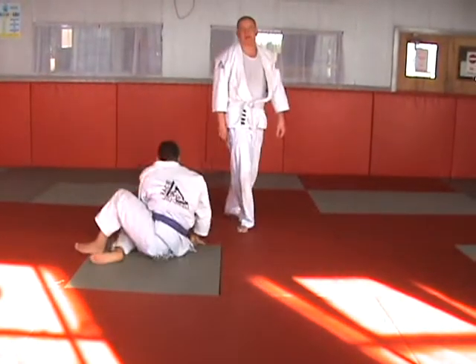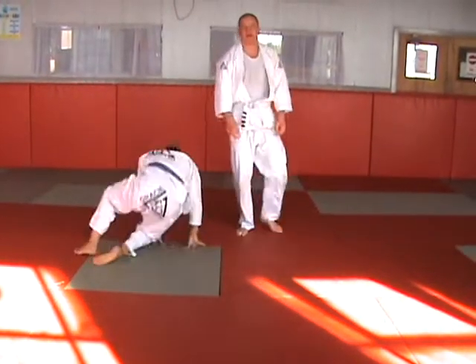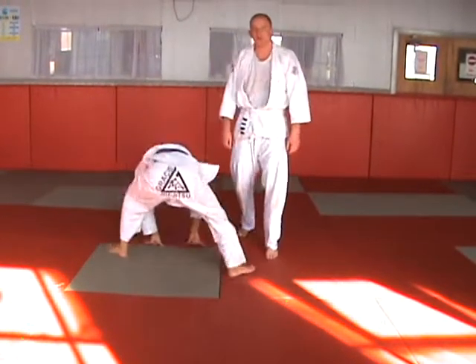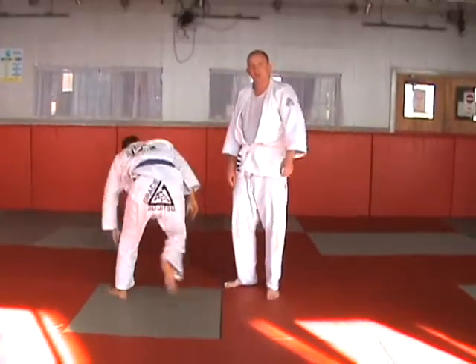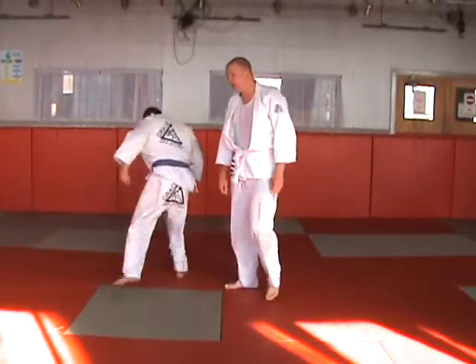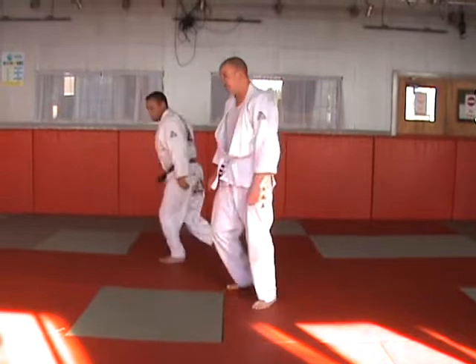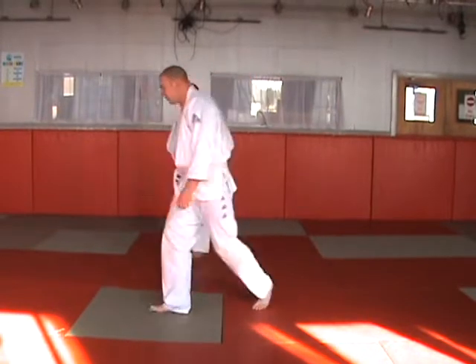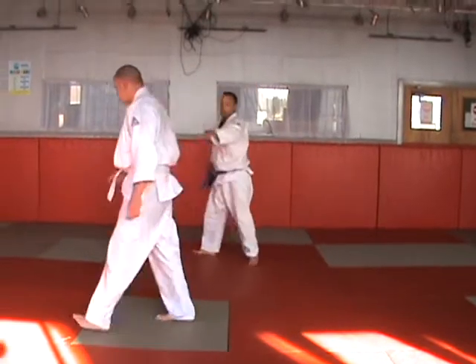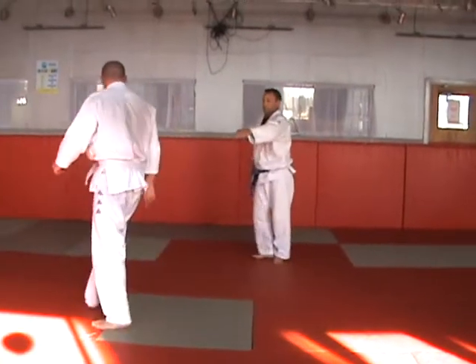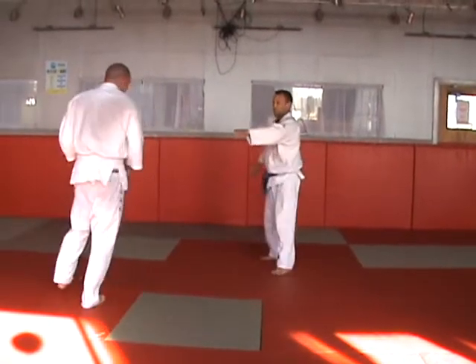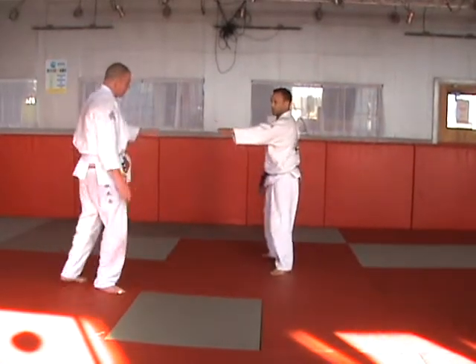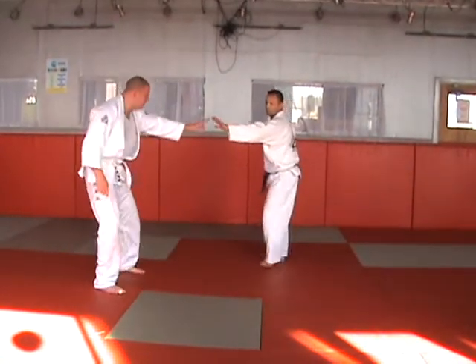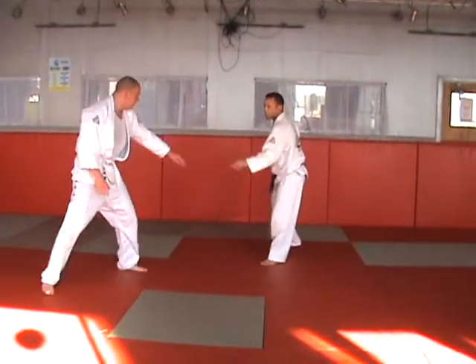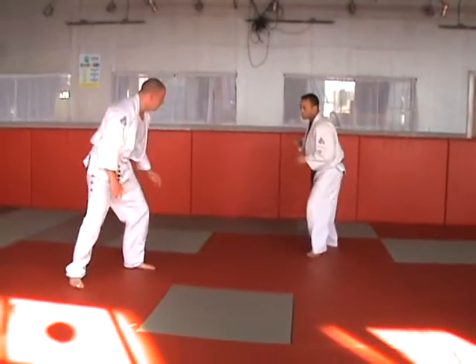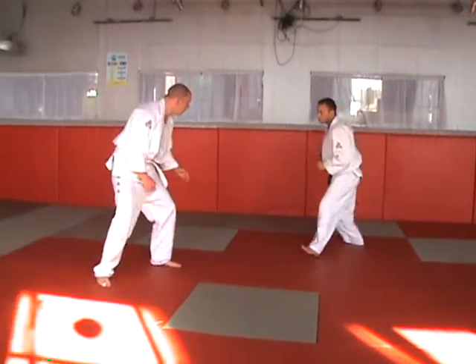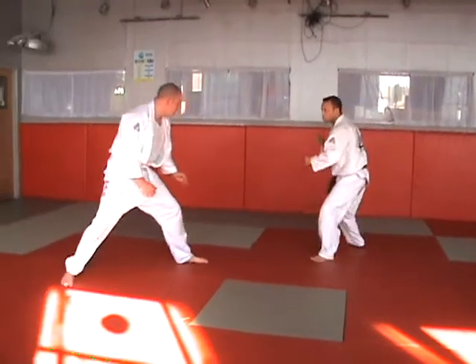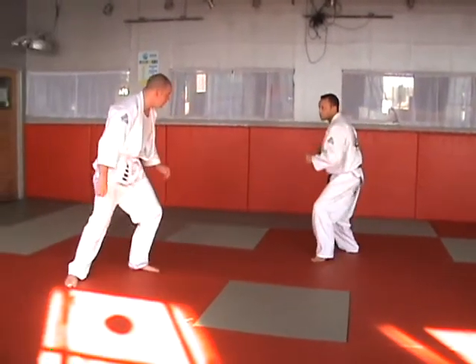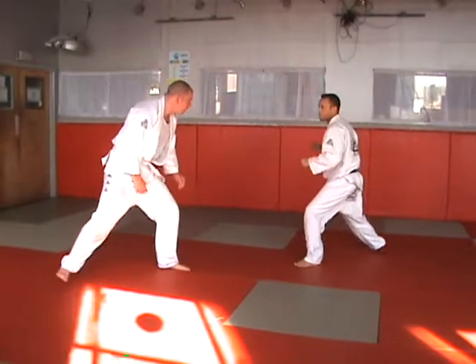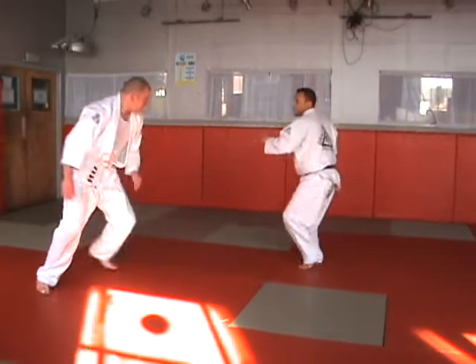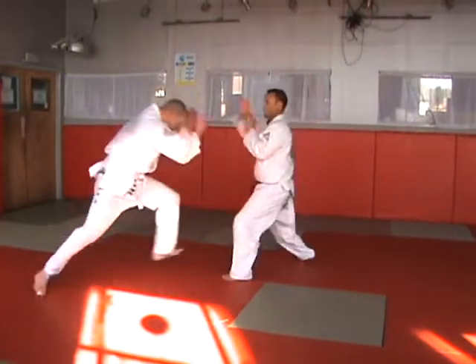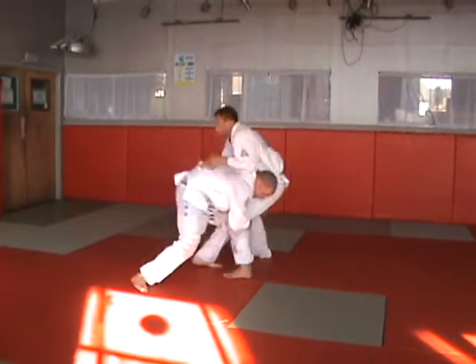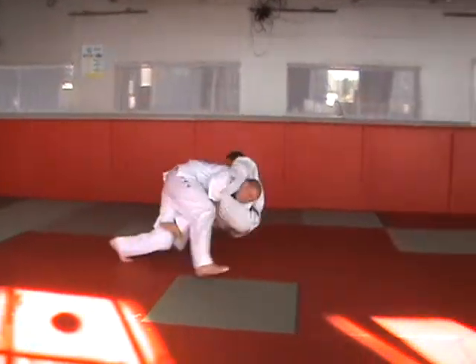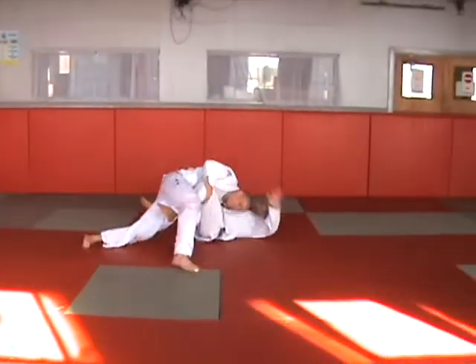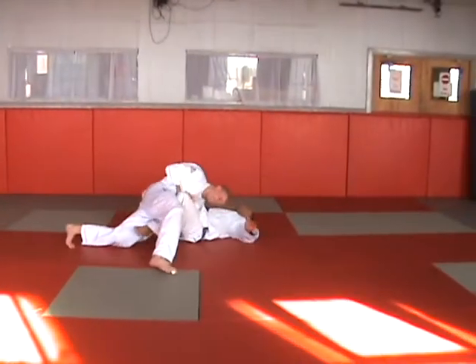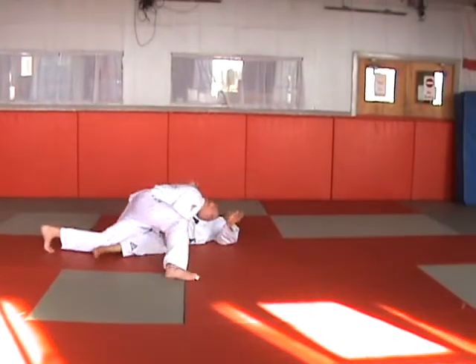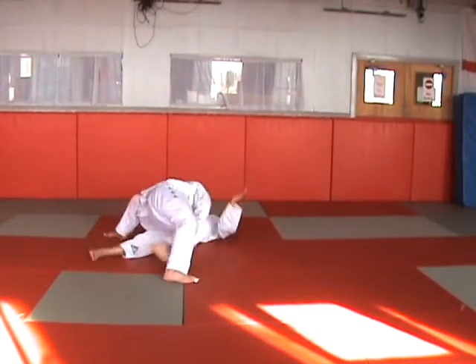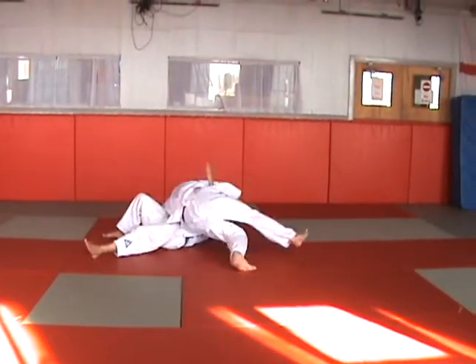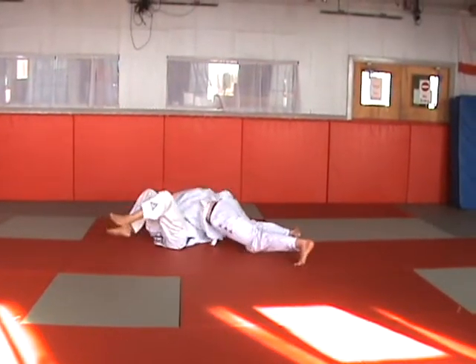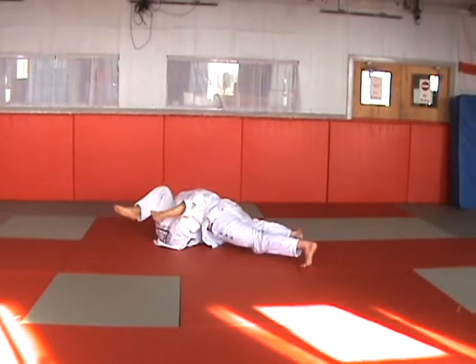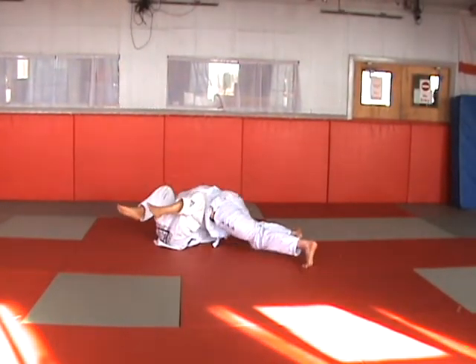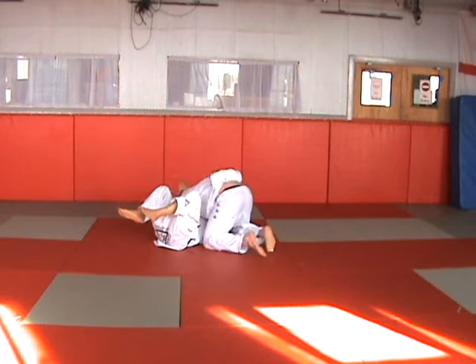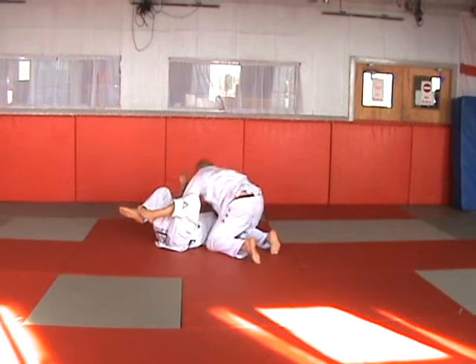Double leg take down, aggressive opponent. Conservative opponent.